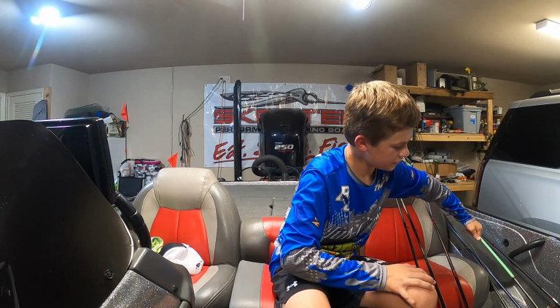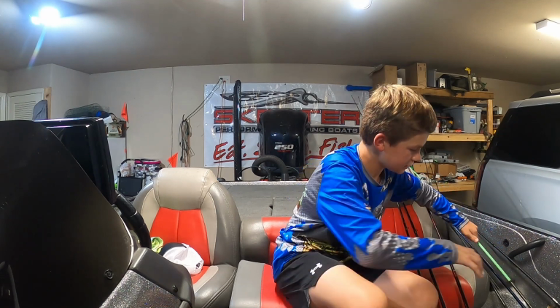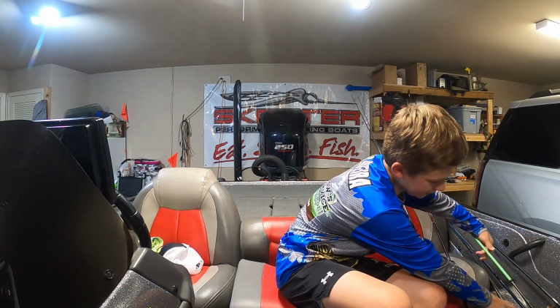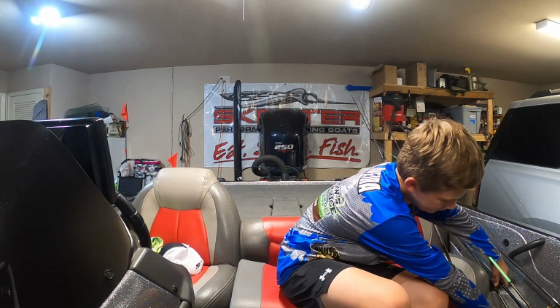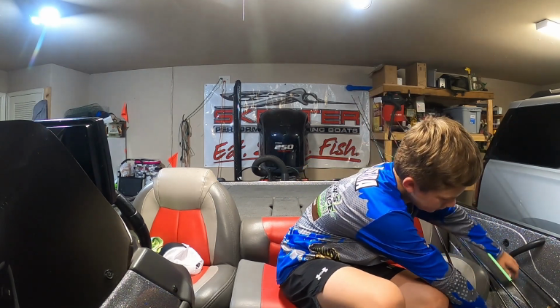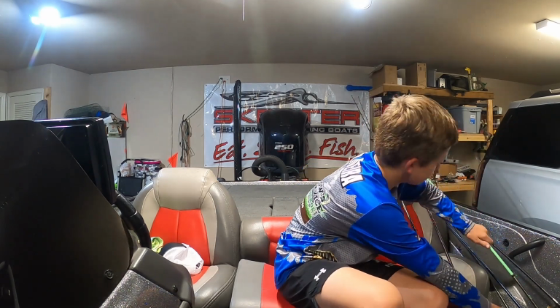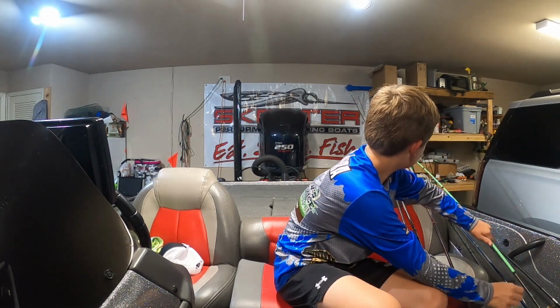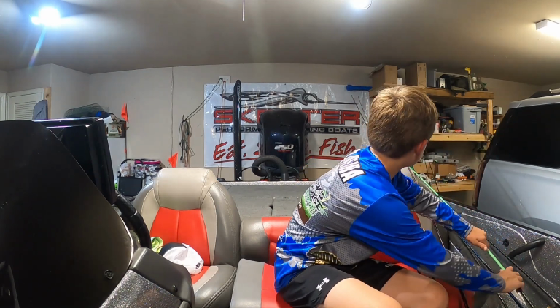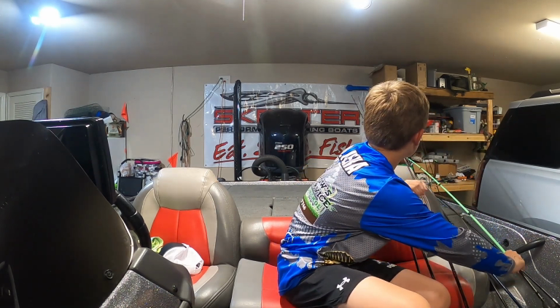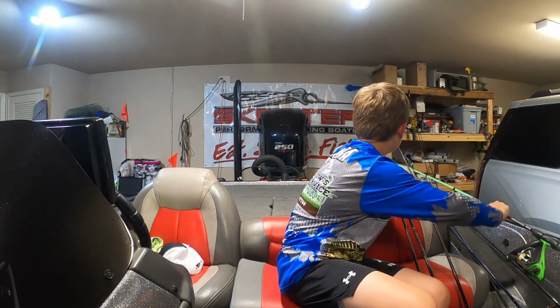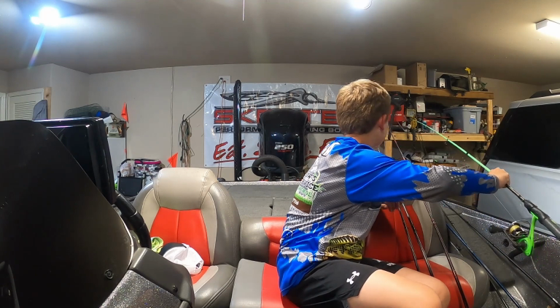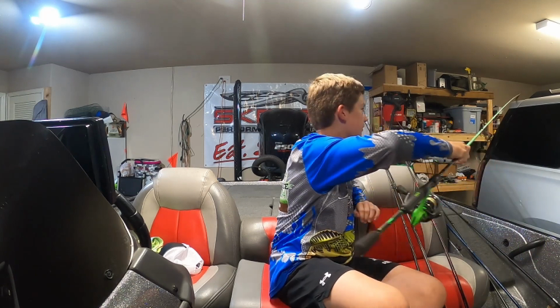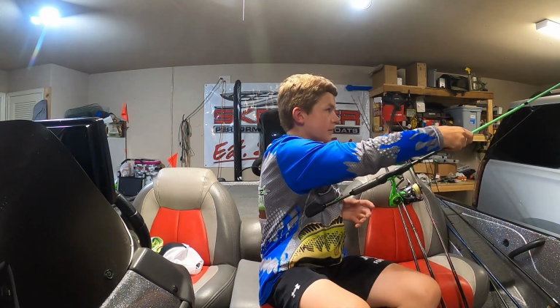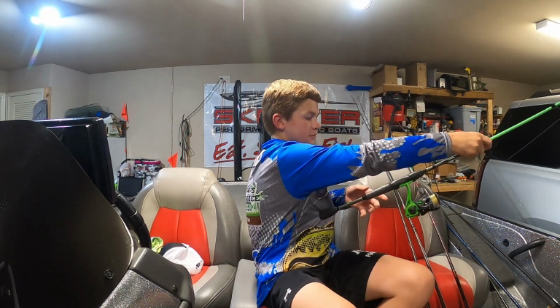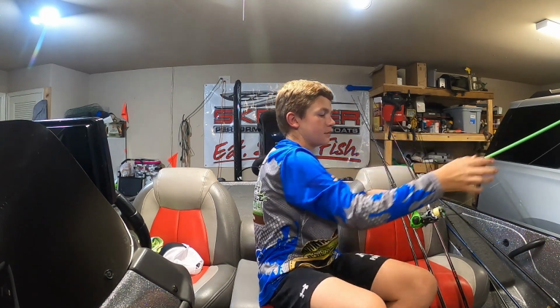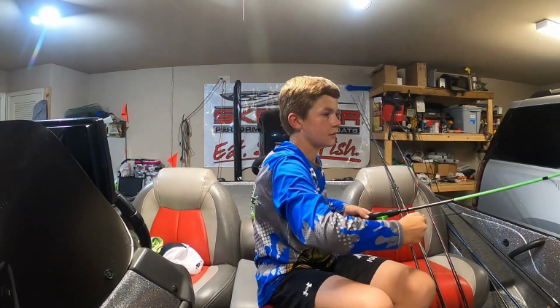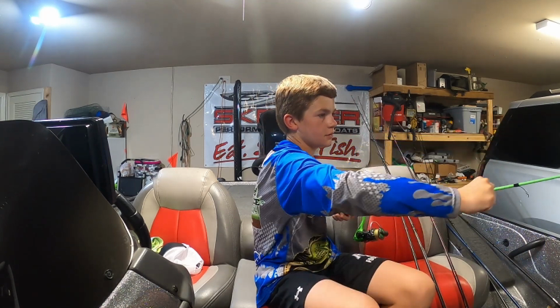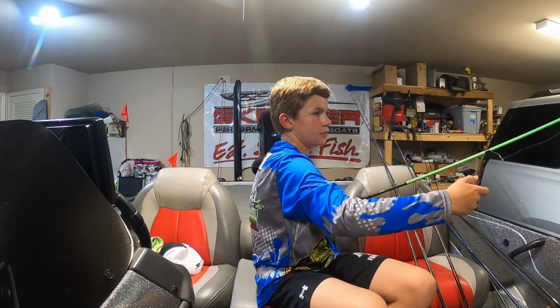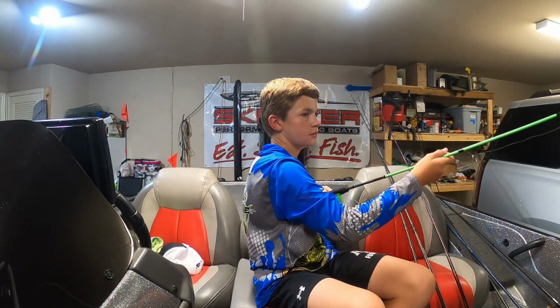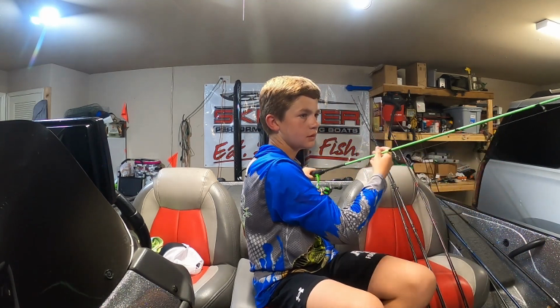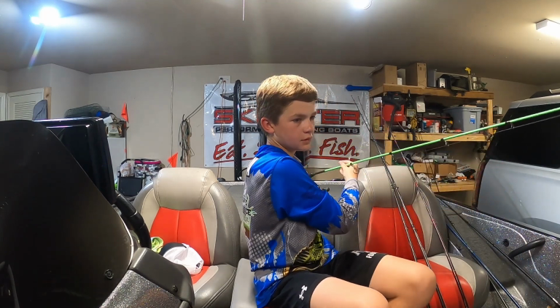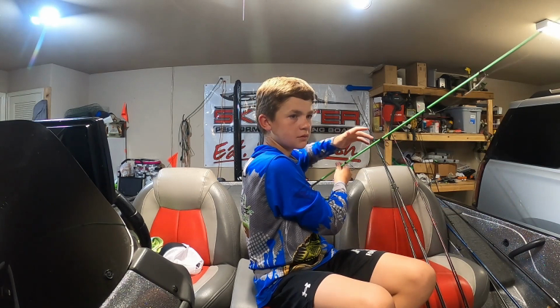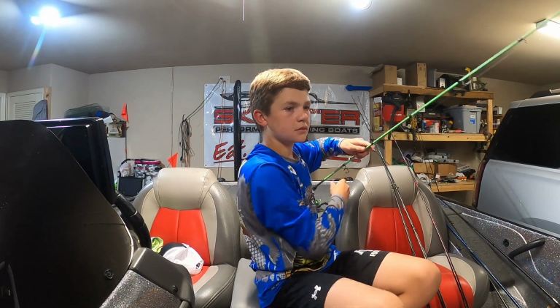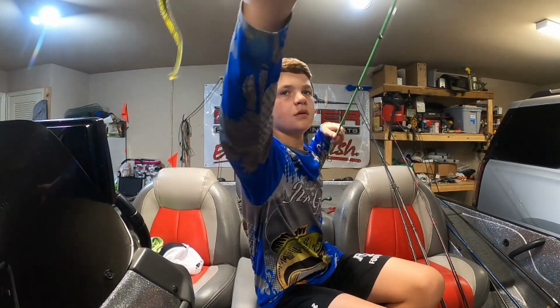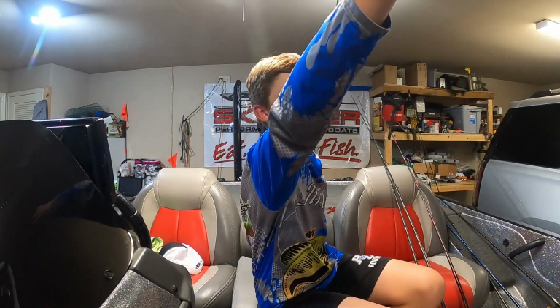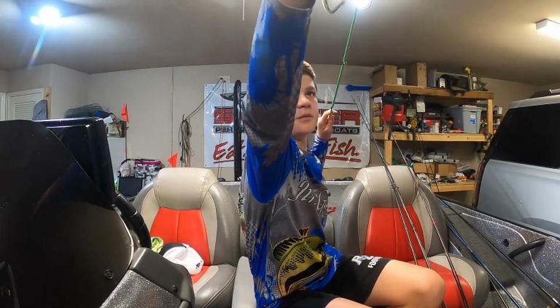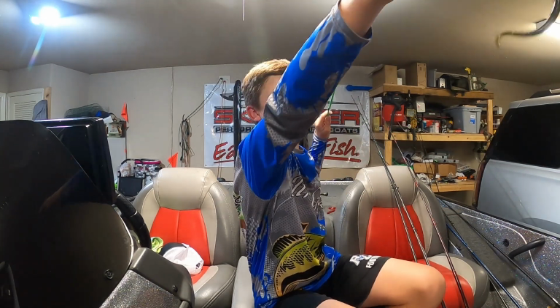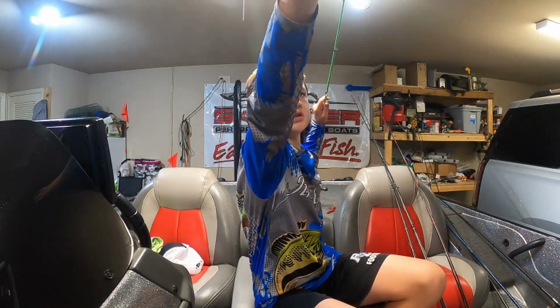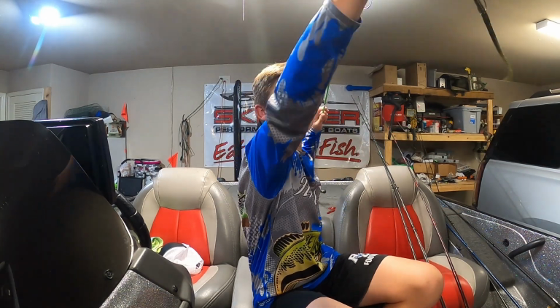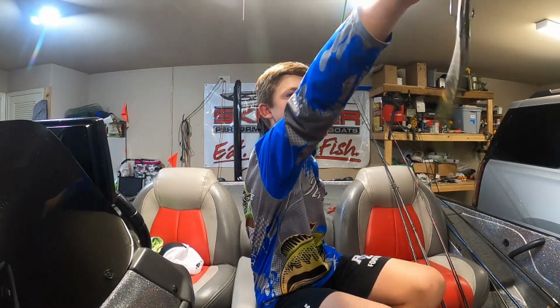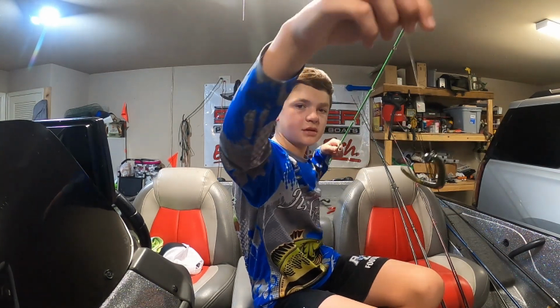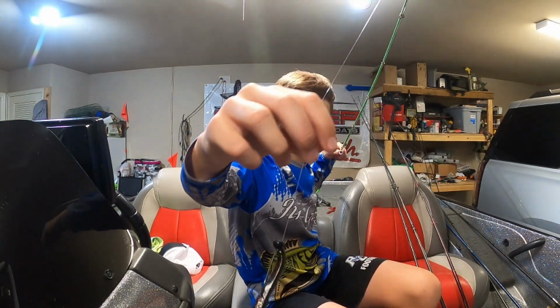I'm going to be fishing it with a shaky head, if I can get it rigged. Which I probably might actually change — the worm.